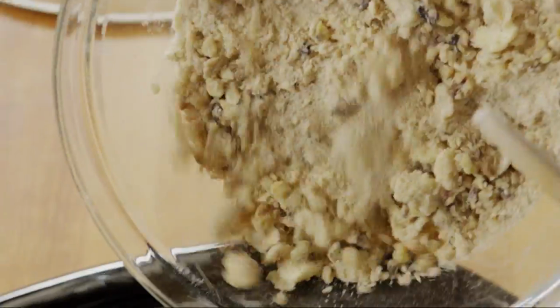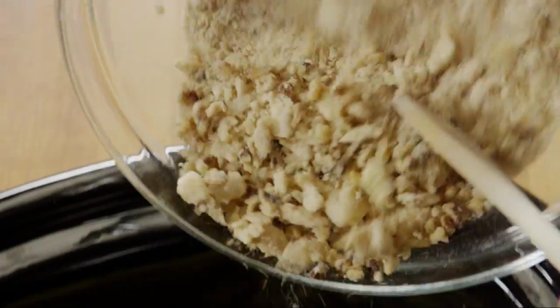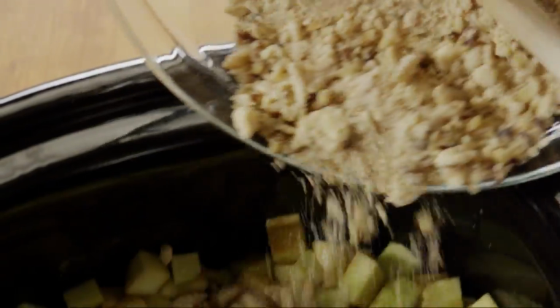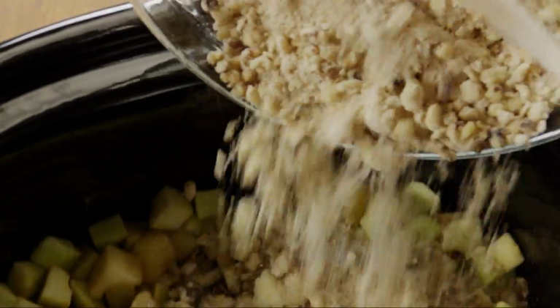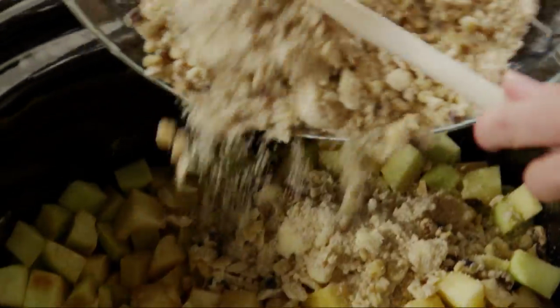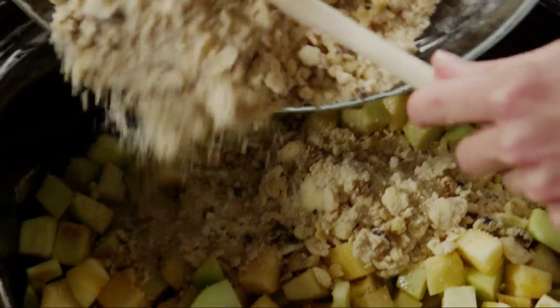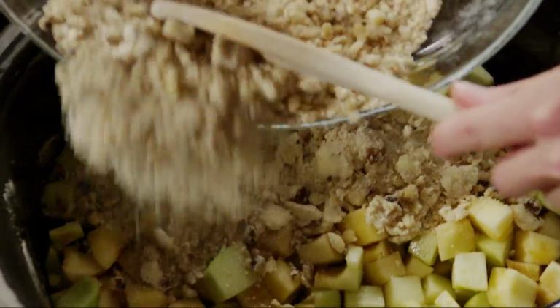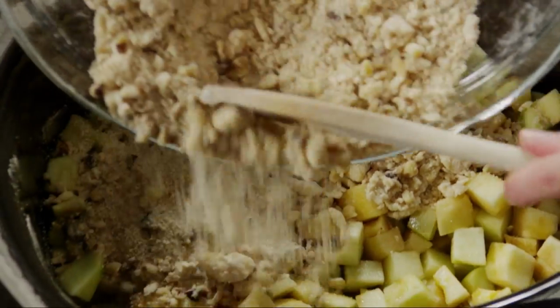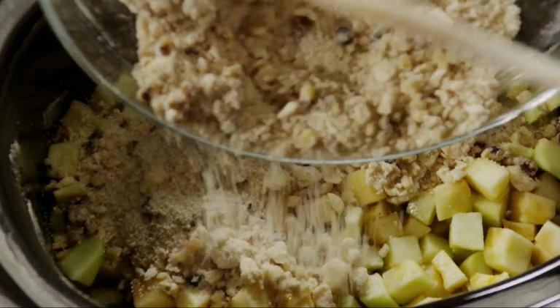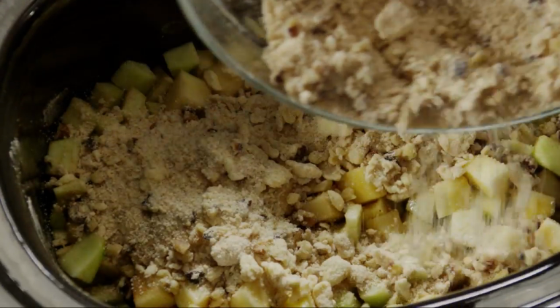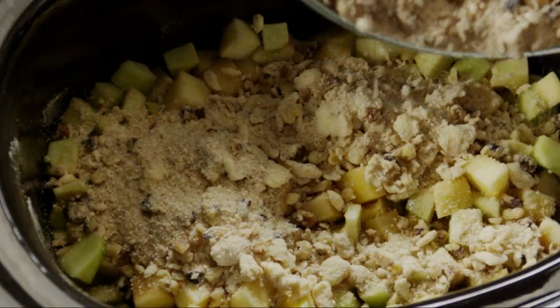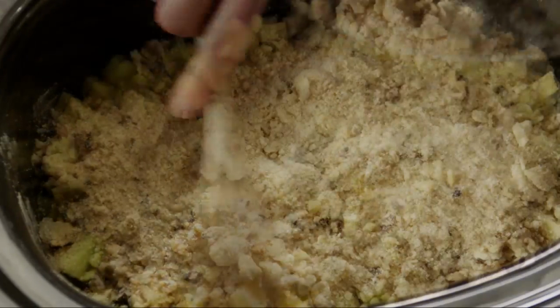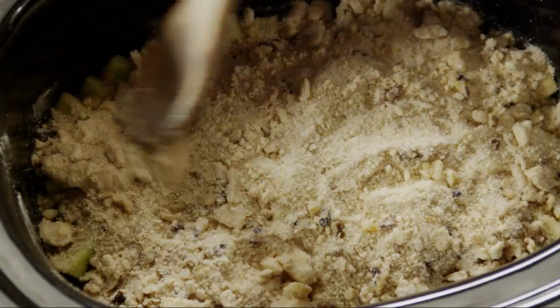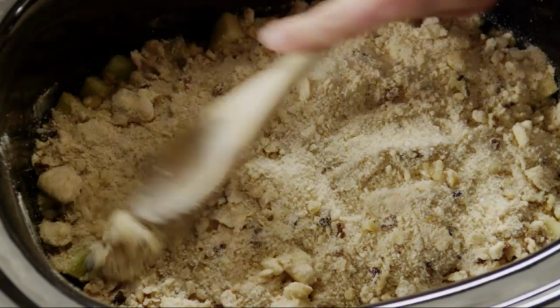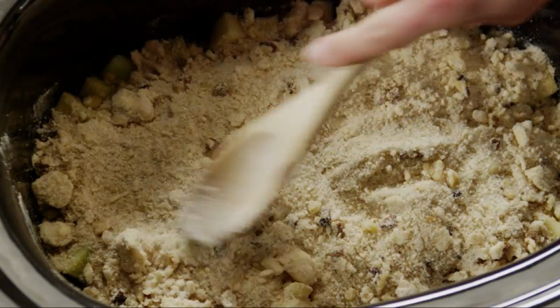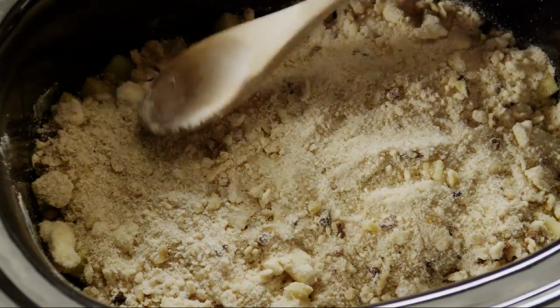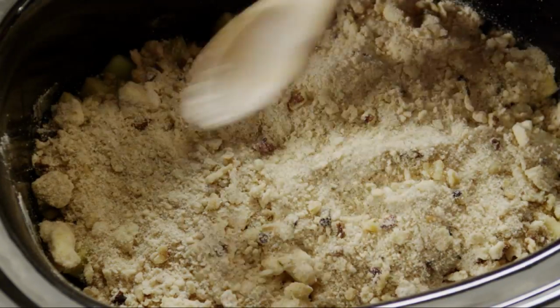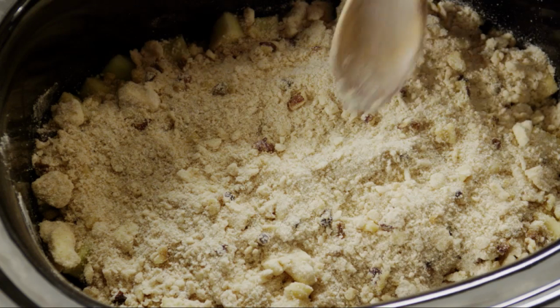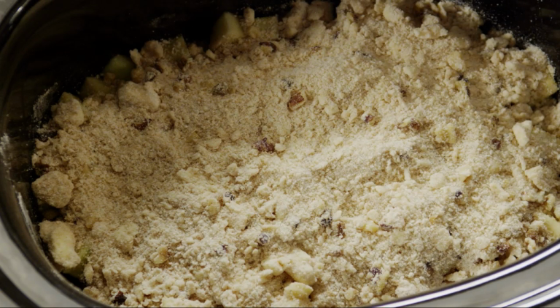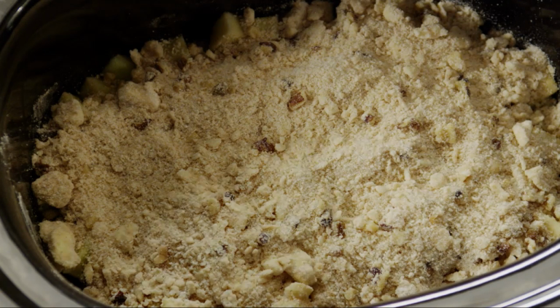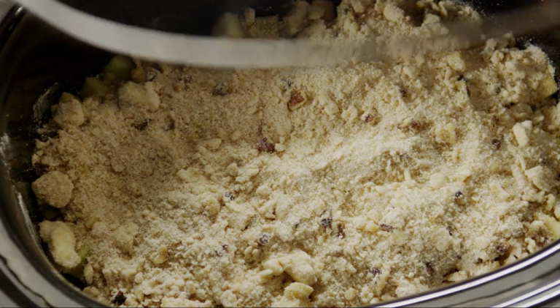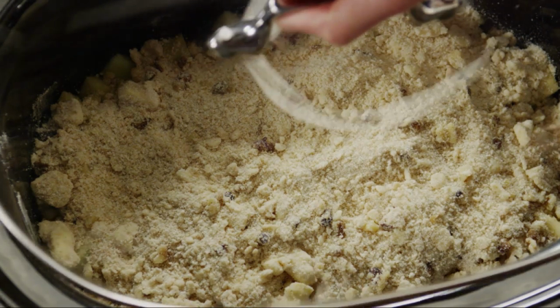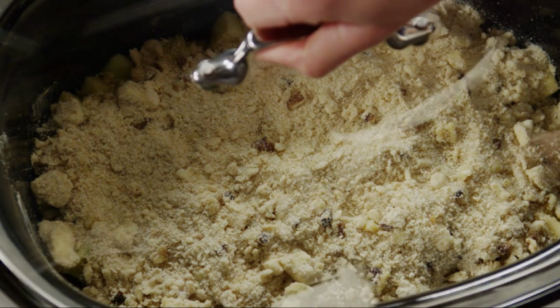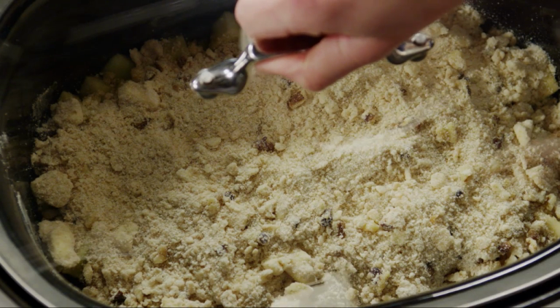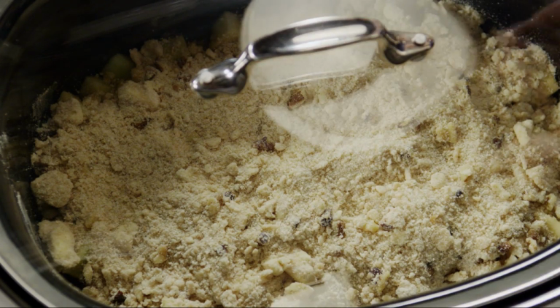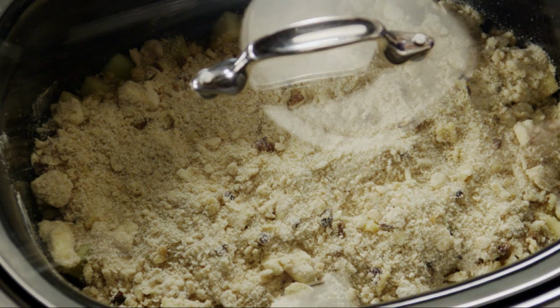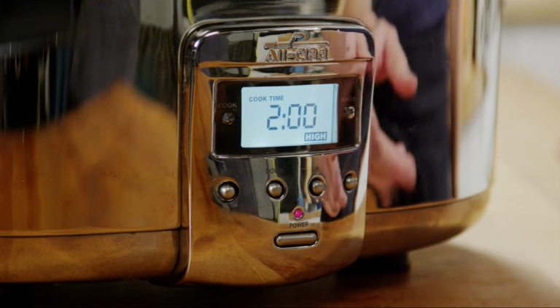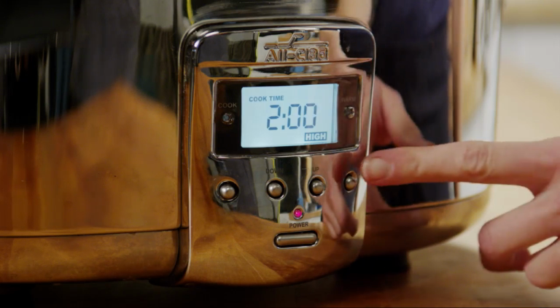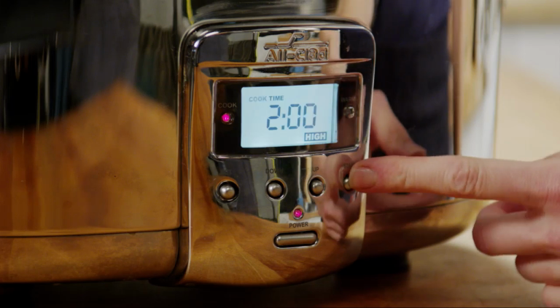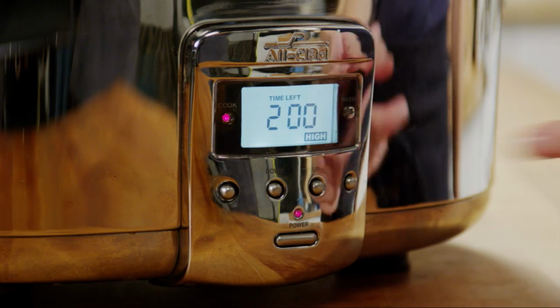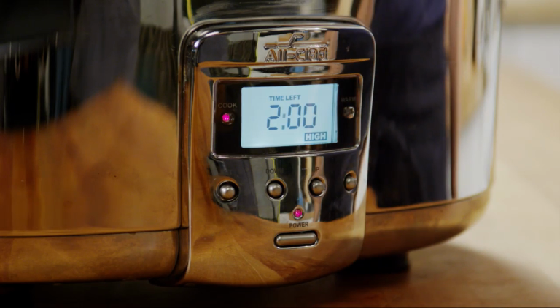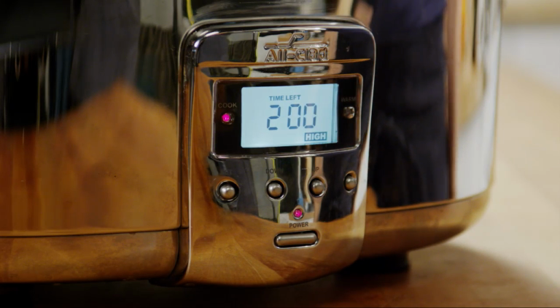Next, sprinkle the walnut crumb topping over the apples. Cover the slow cooker and cook on high for two hours or on low for four hours, until the apples are tender.